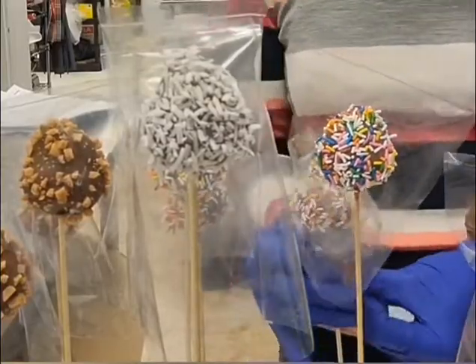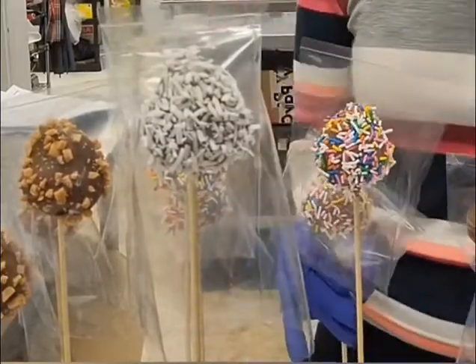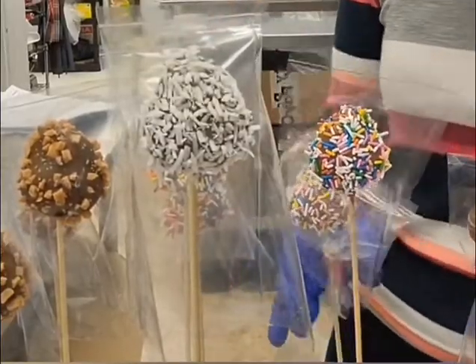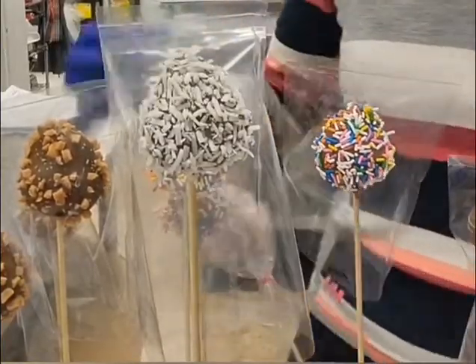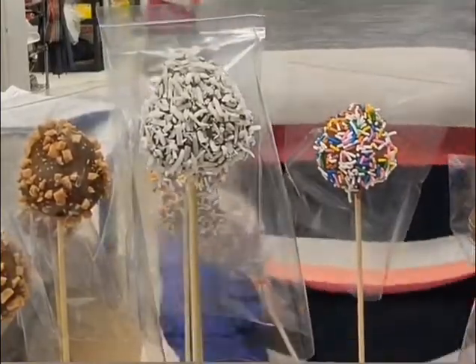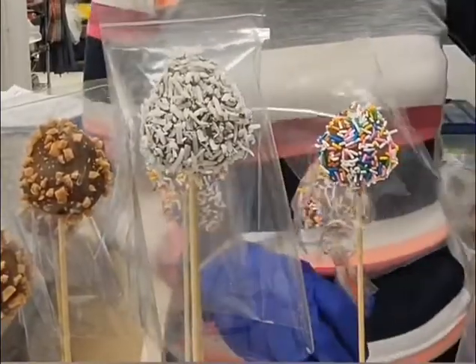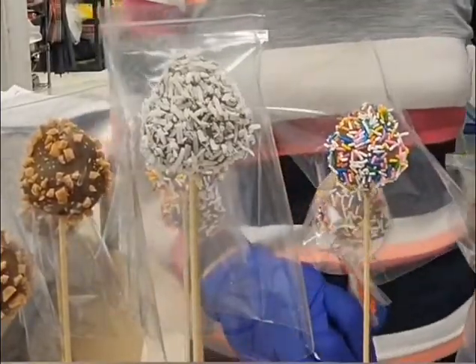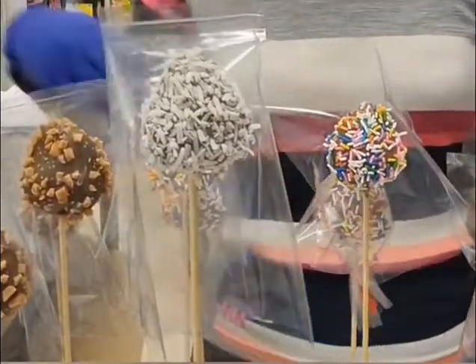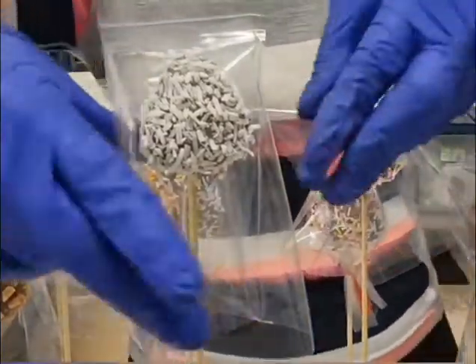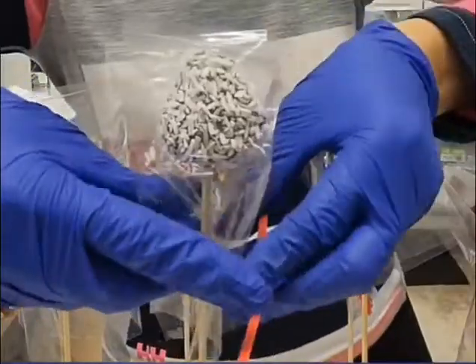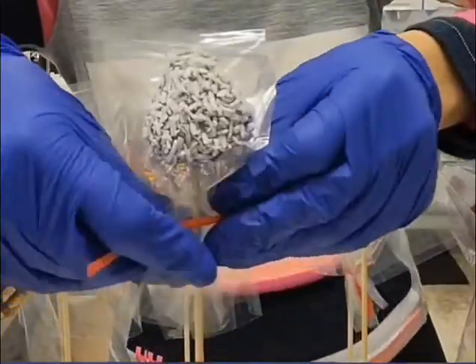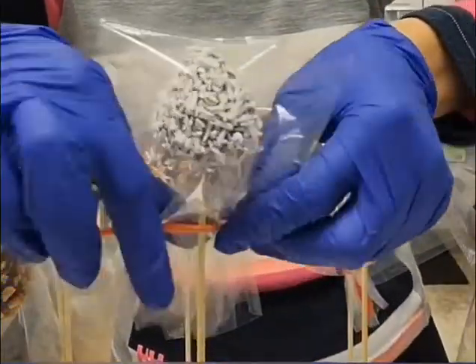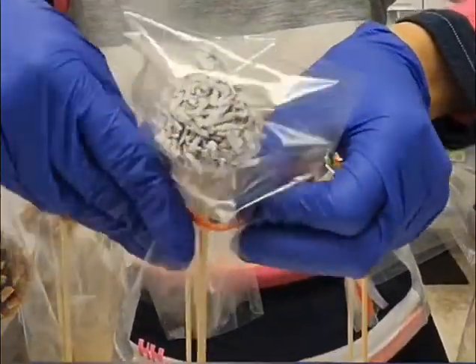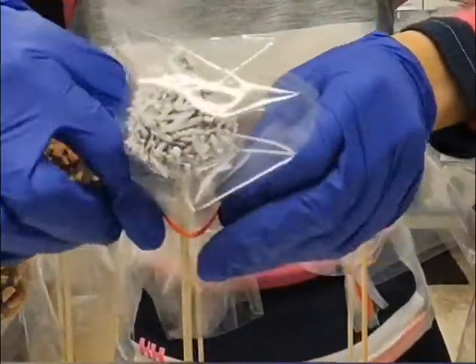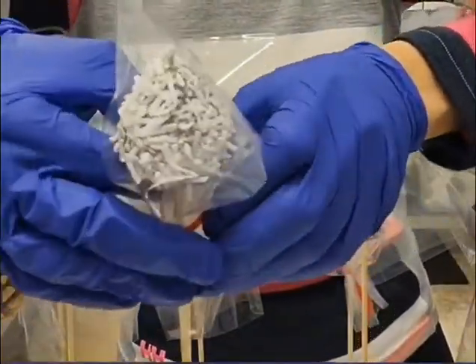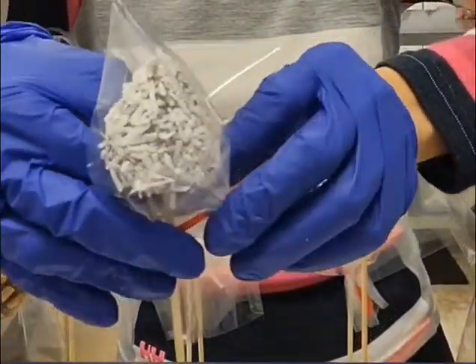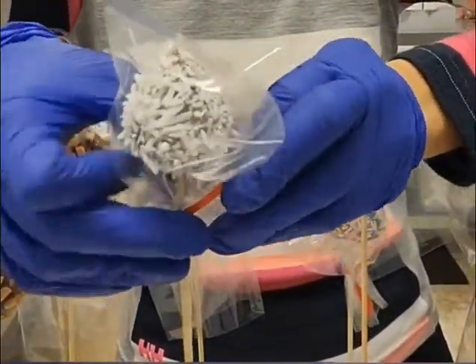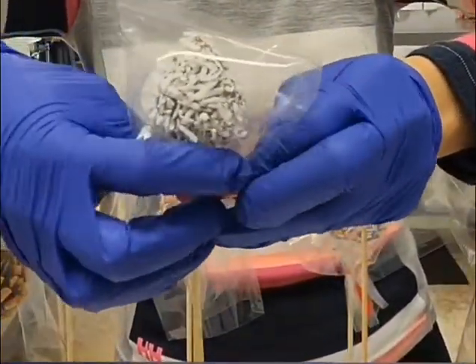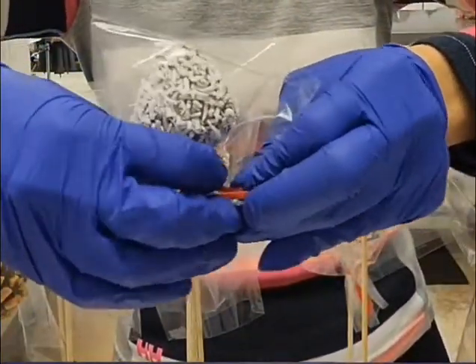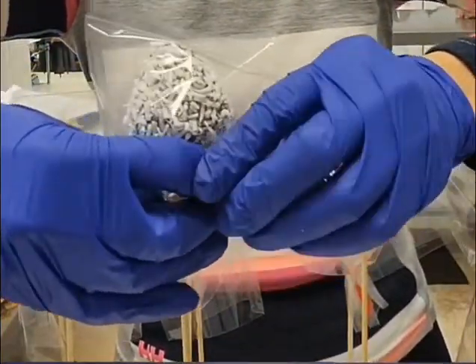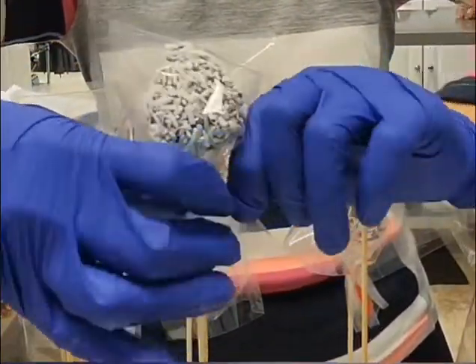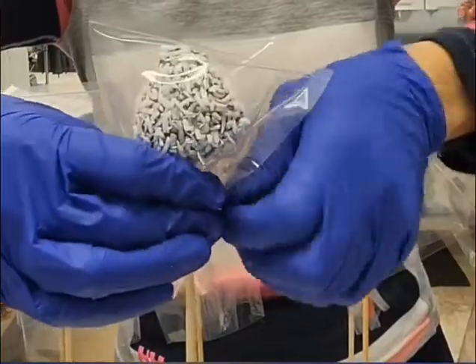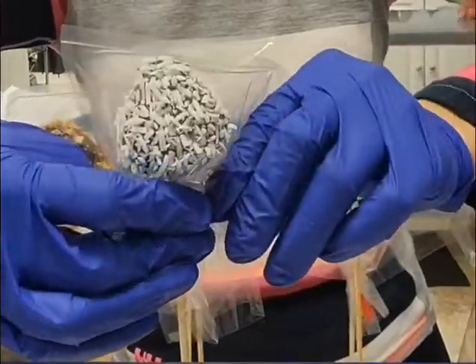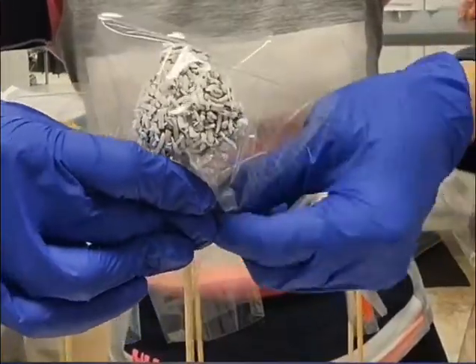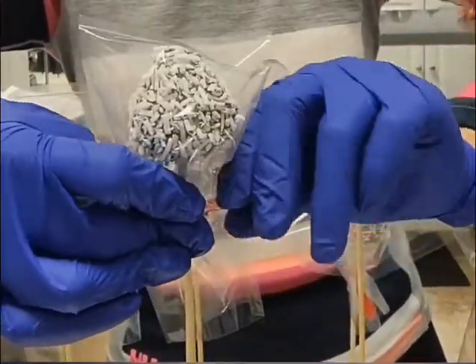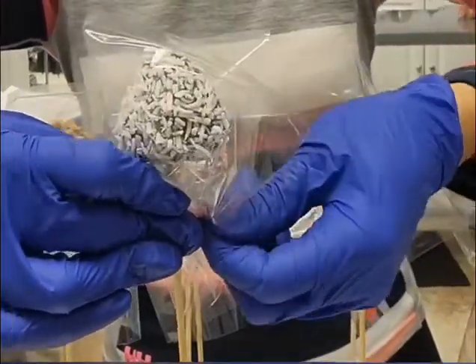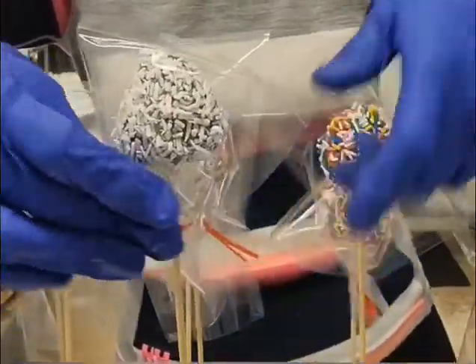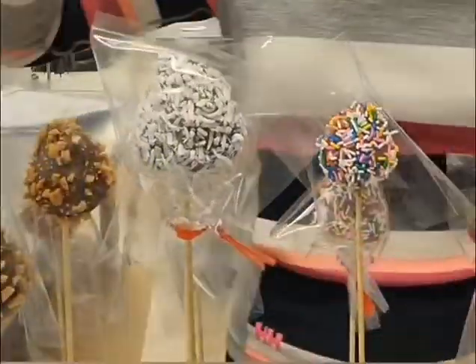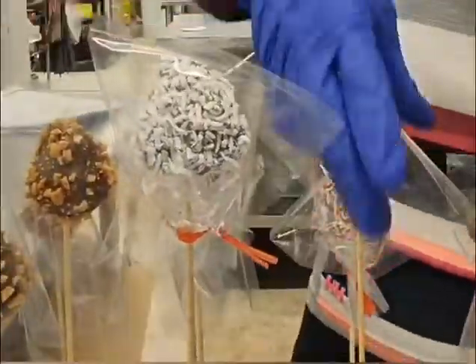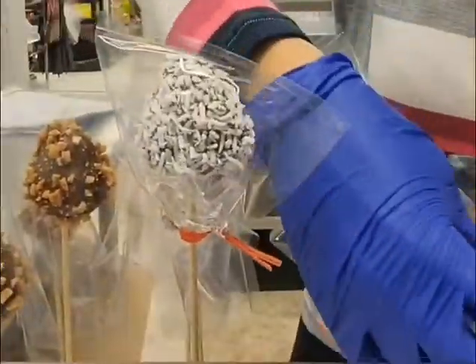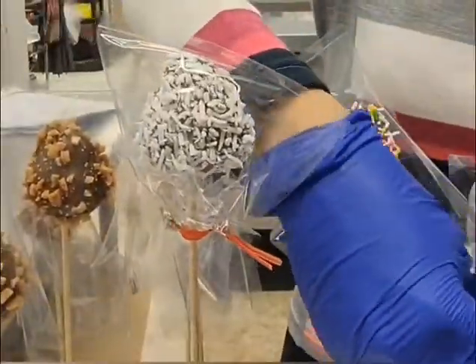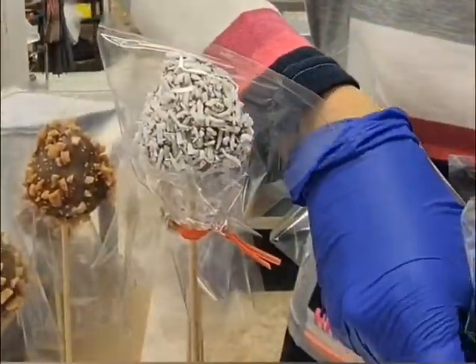Once the chocolate has hardened, I'm putting these plastic covers on the strawberries and then using a twist tie to keep the covers on. The reason for this is simply to protect the strawberries from the flowers.